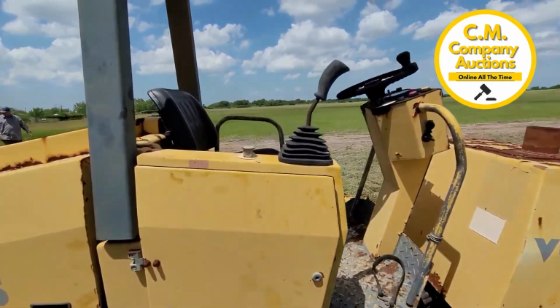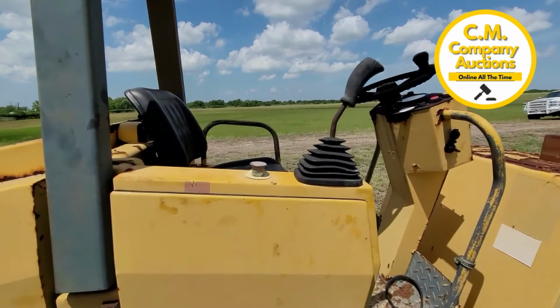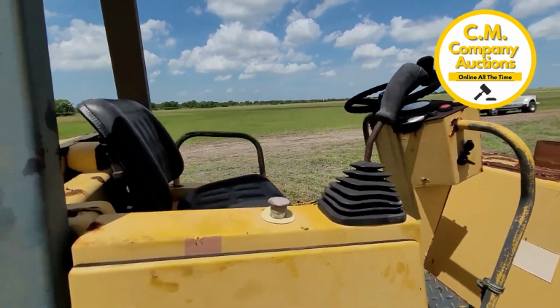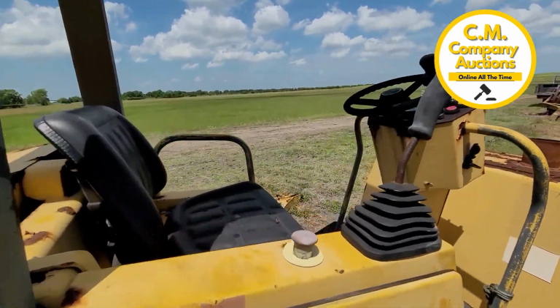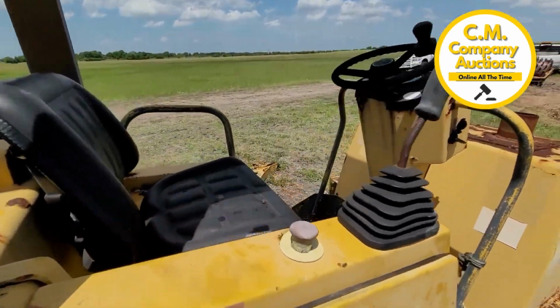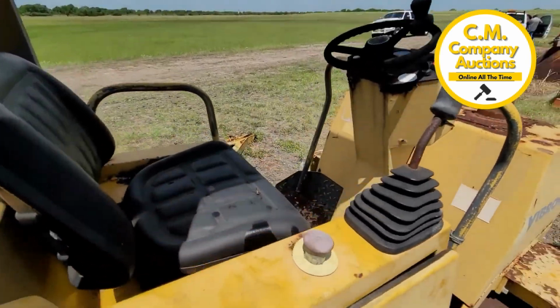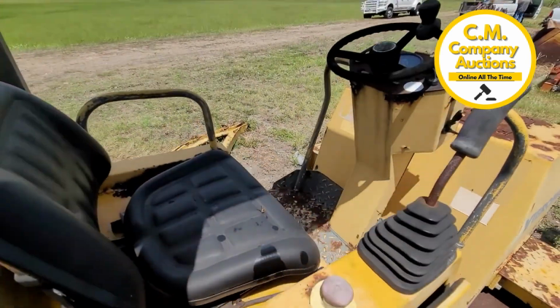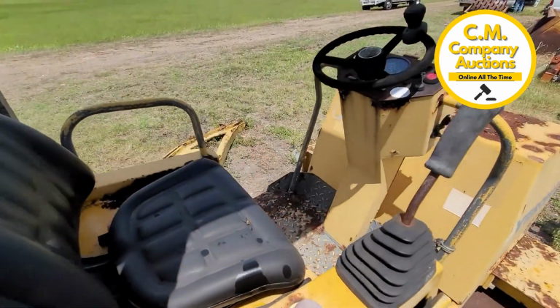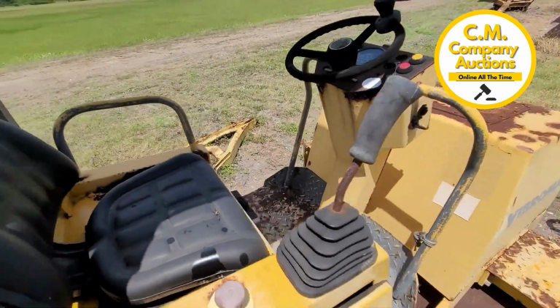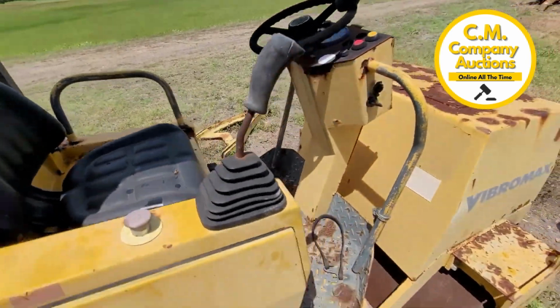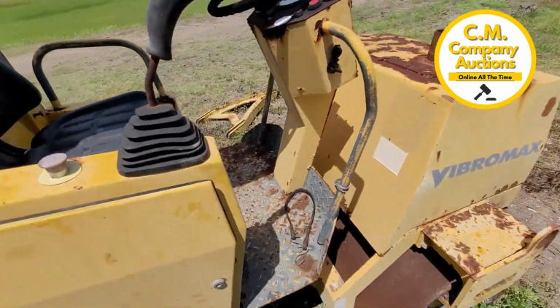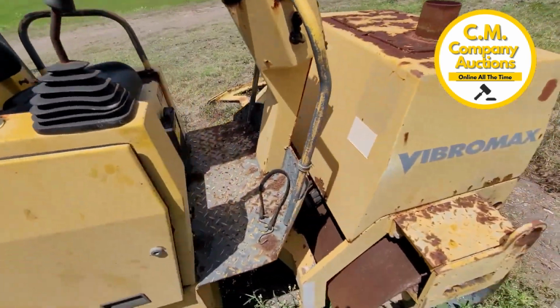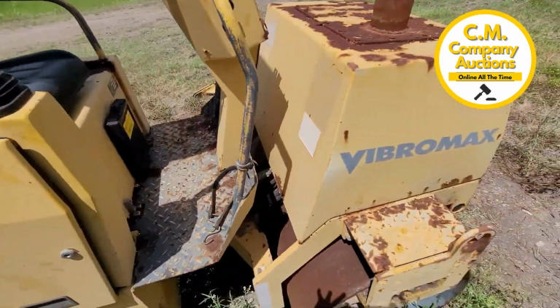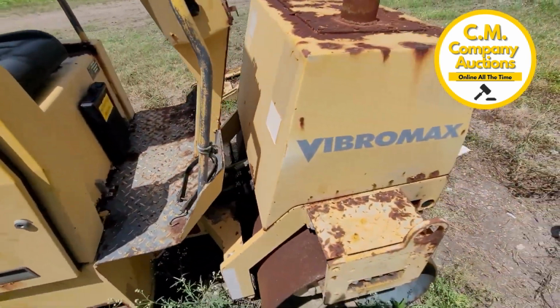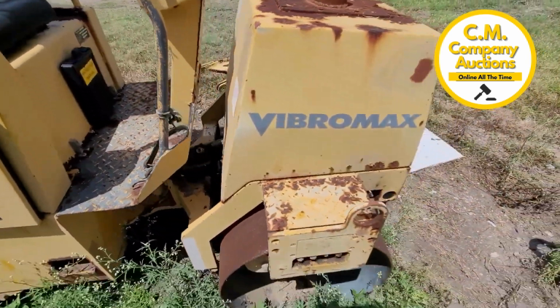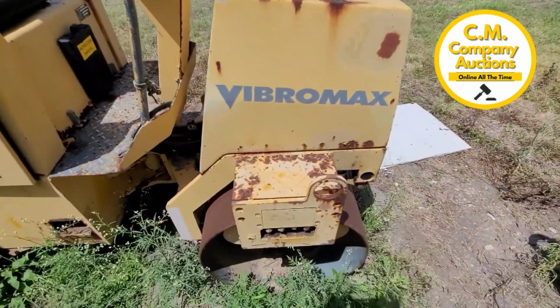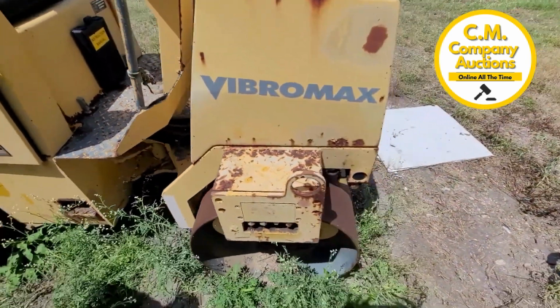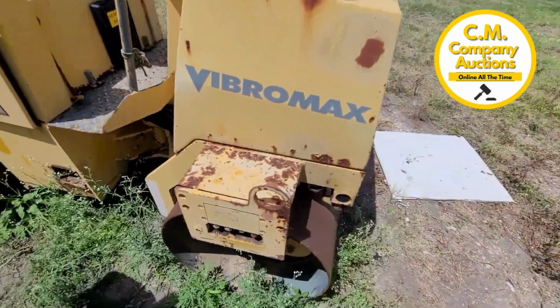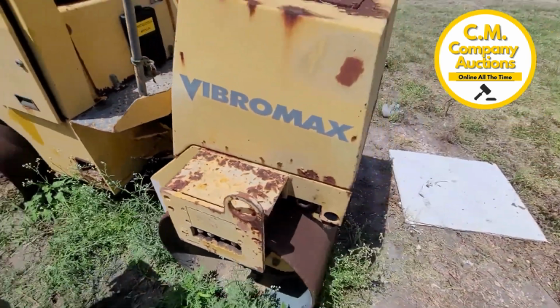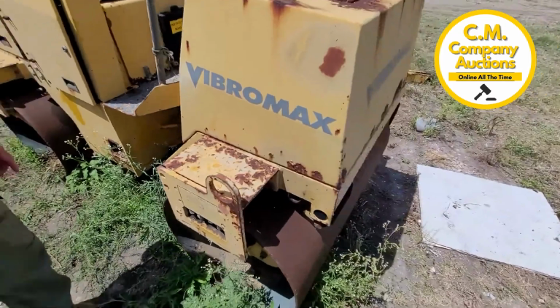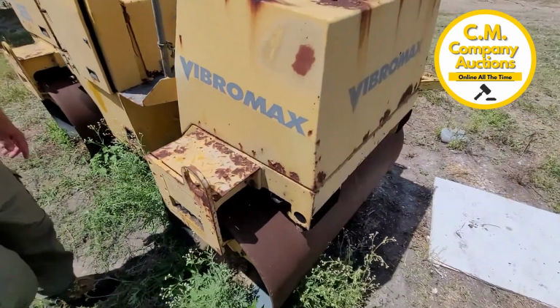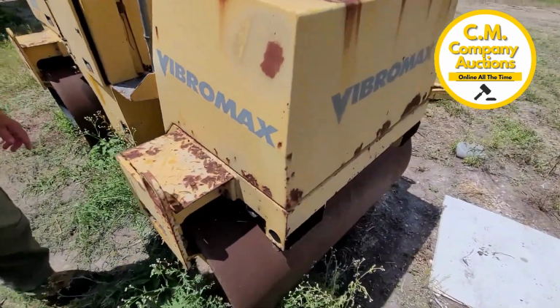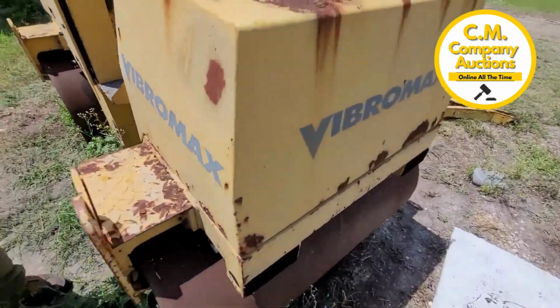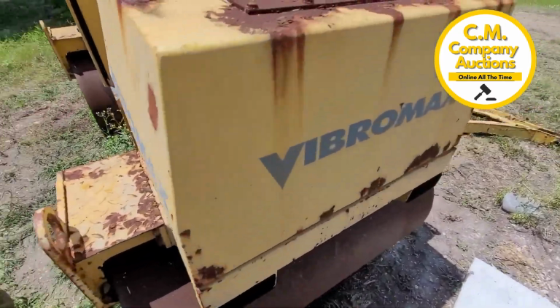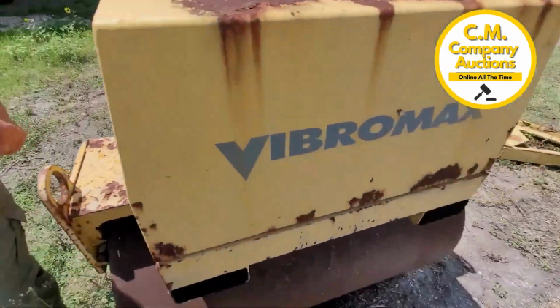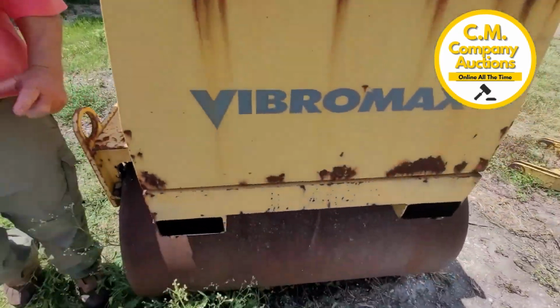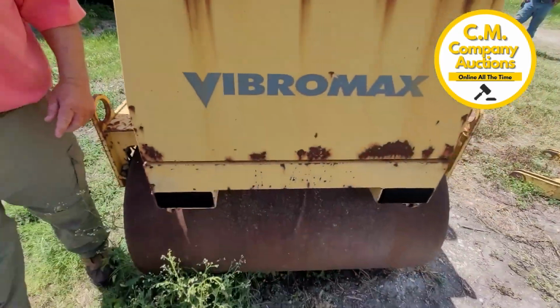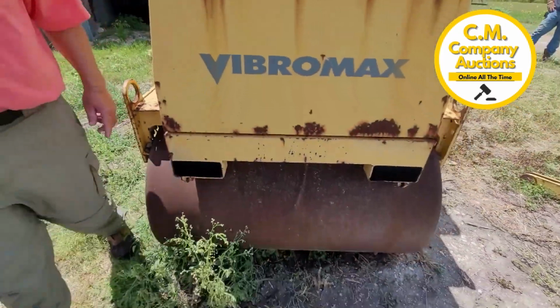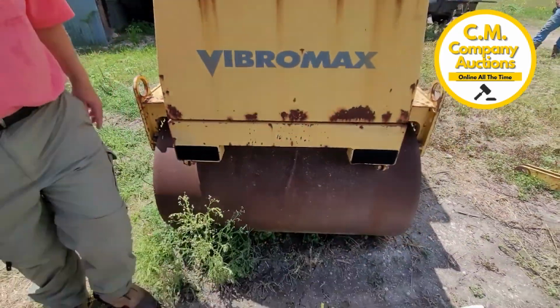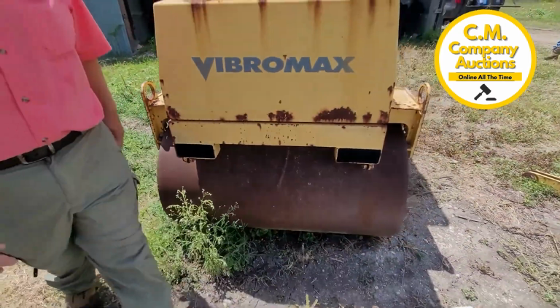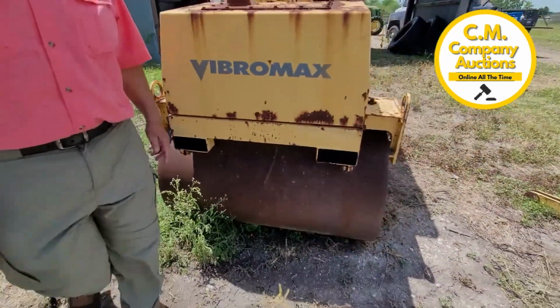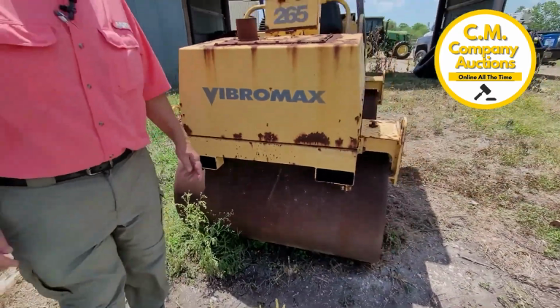They're not bad machines. They may need a few things done to them, but we are videoing everything that runs and telling you what we know about it.